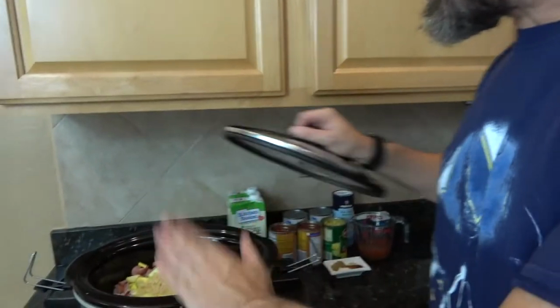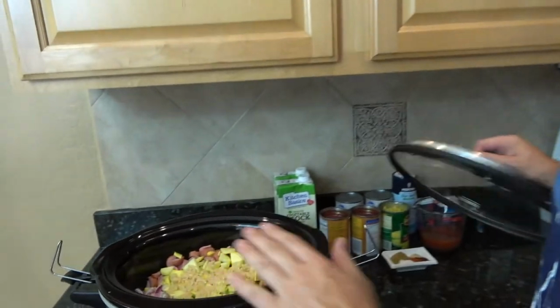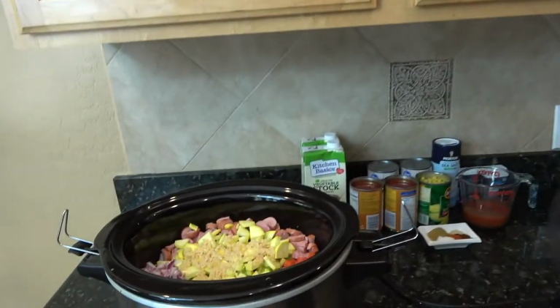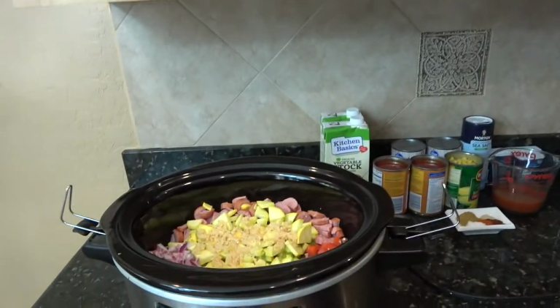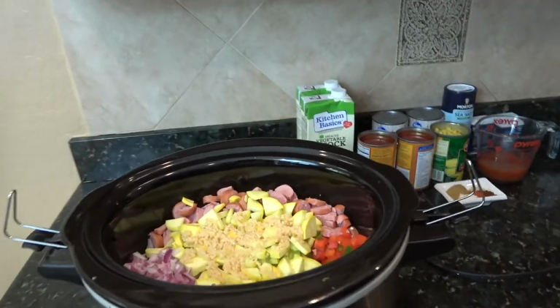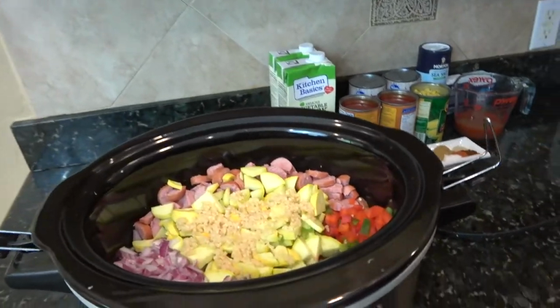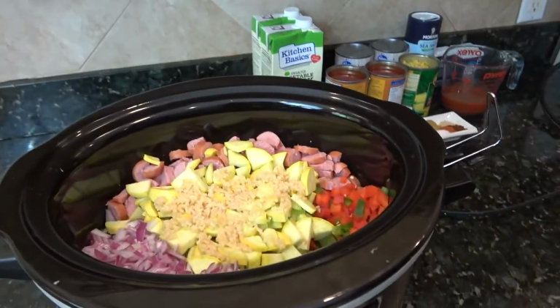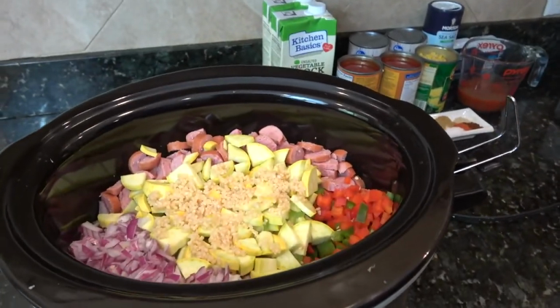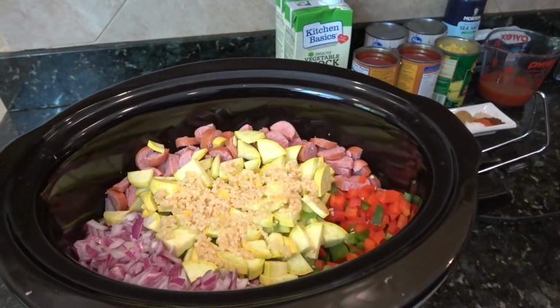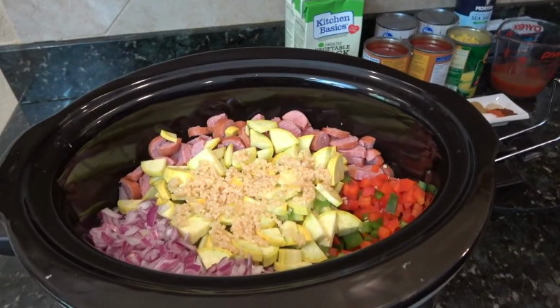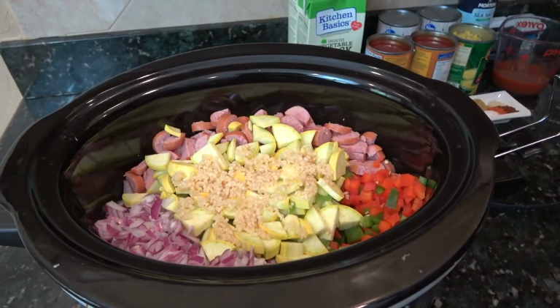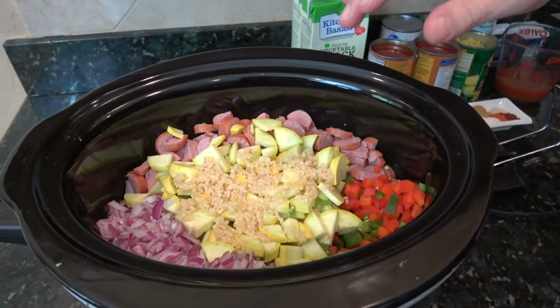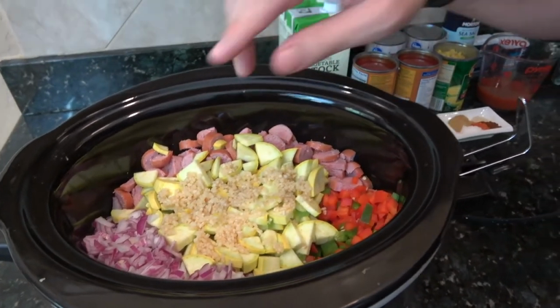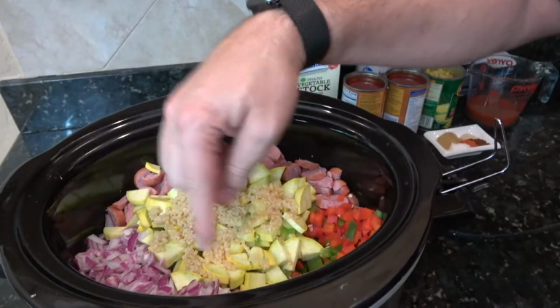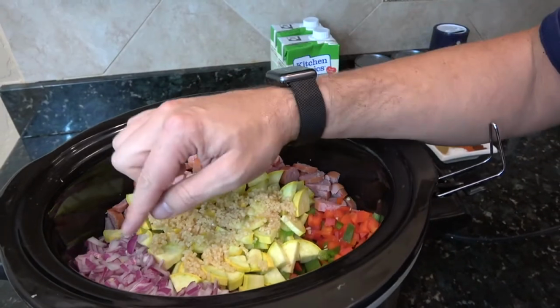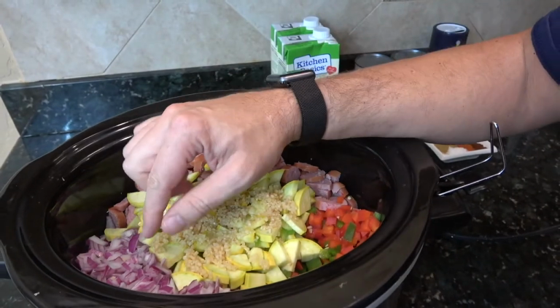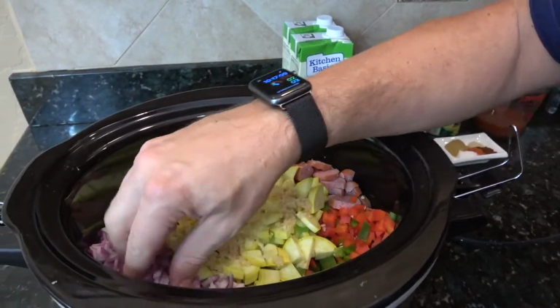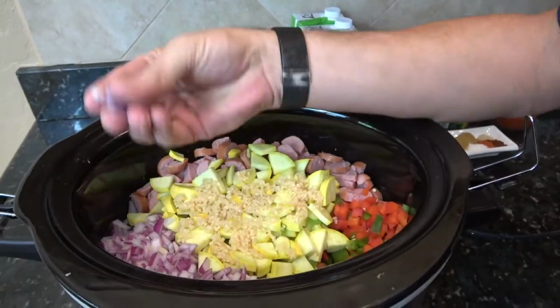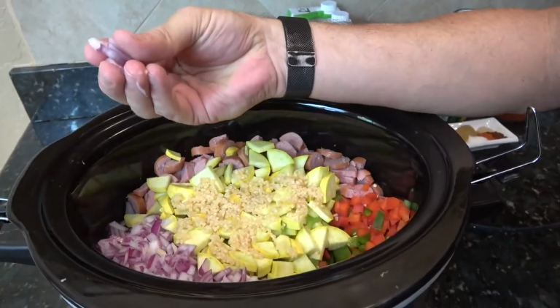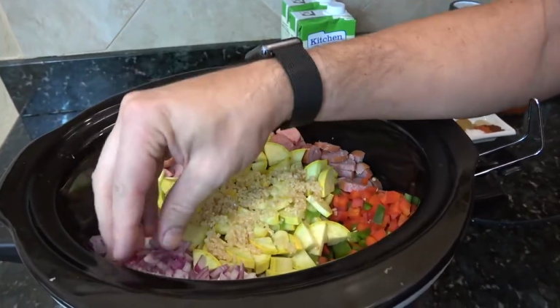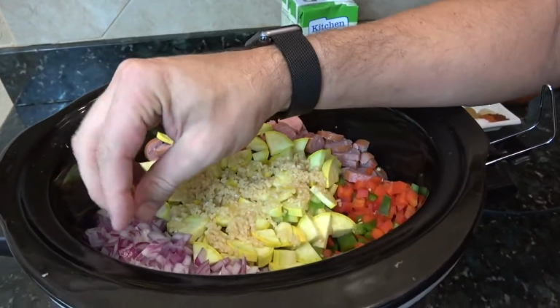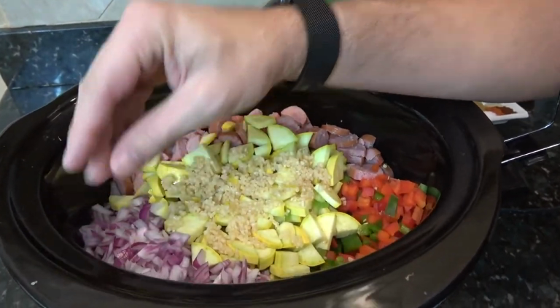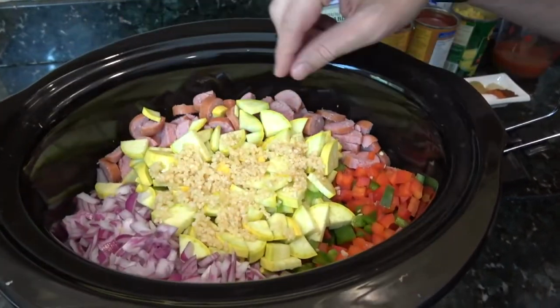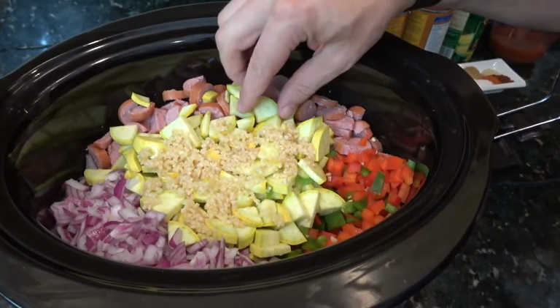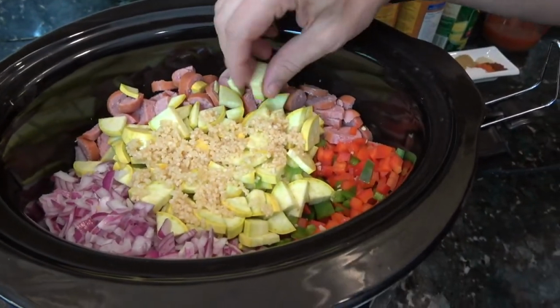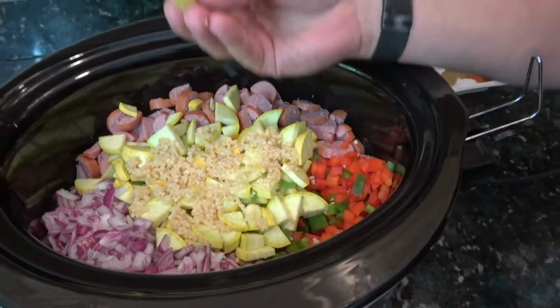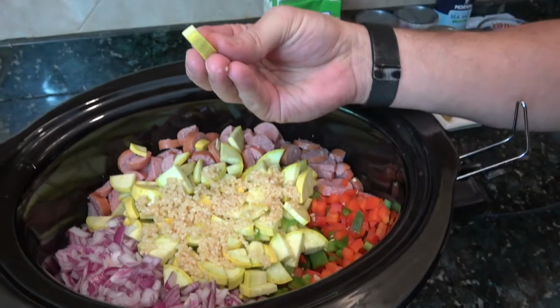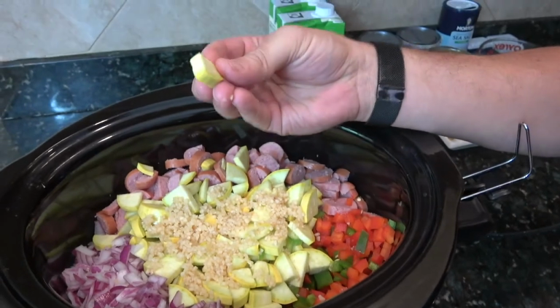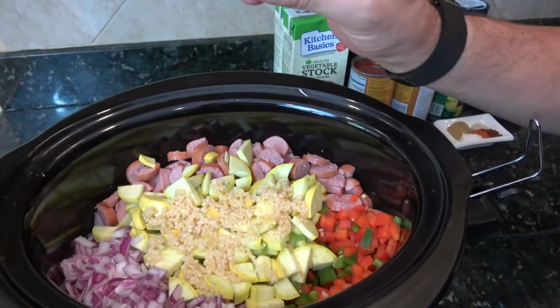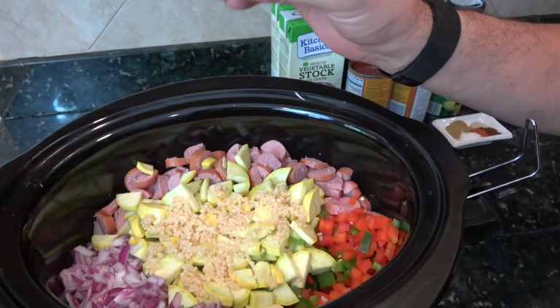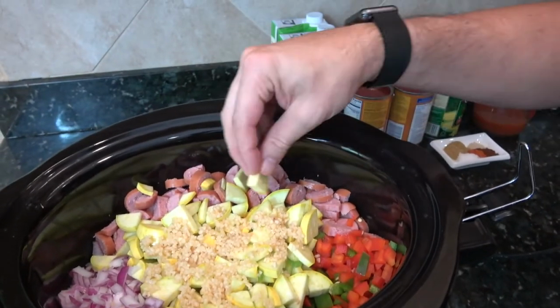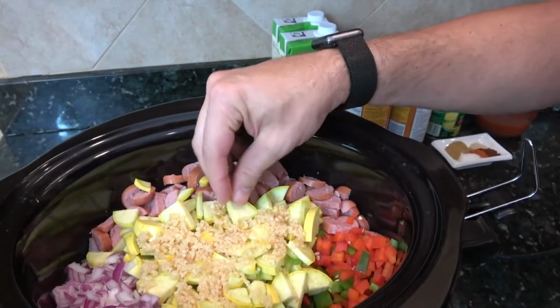Jumping right in — I've already done a lot of the prep work, and the reason I did that is because it's pretty straightforward. I've got one red onion, you can see that's a rough chop. I've got two yellow squash, they've been quartered and sliced.